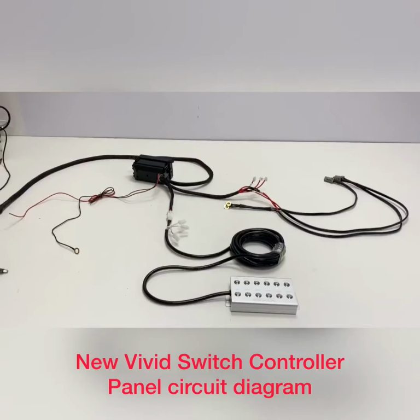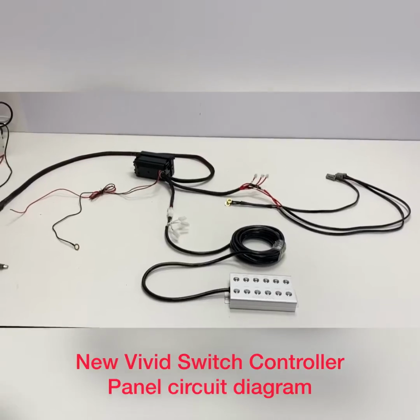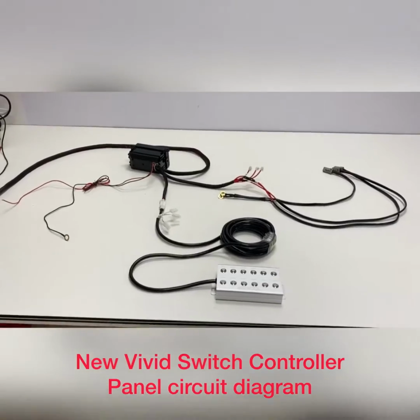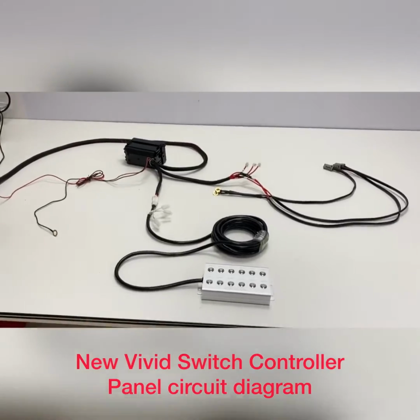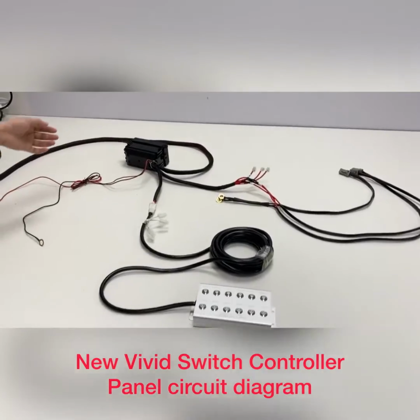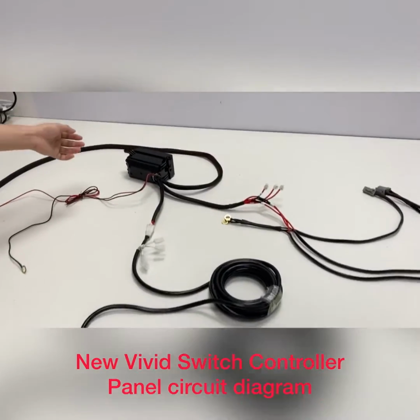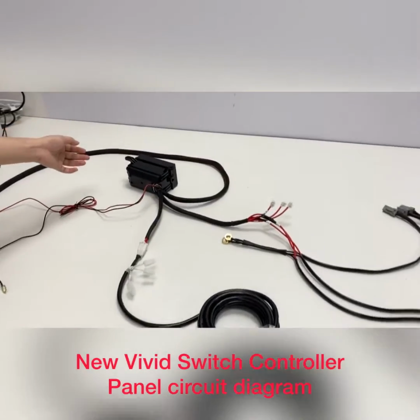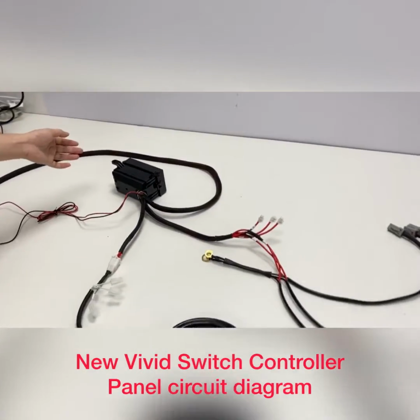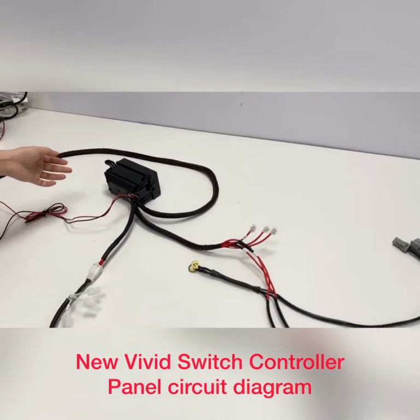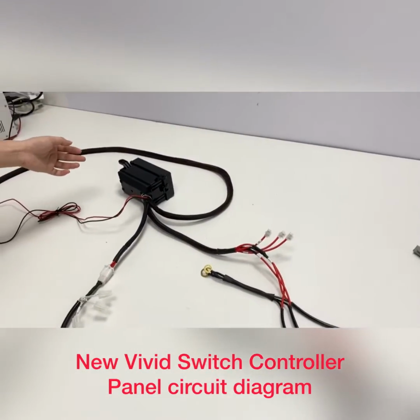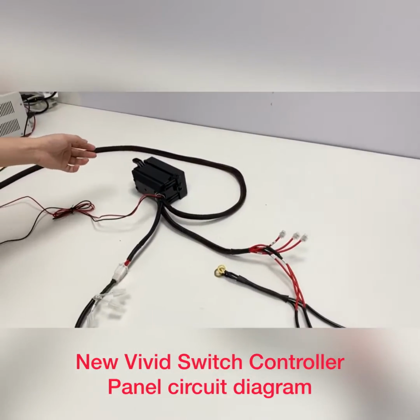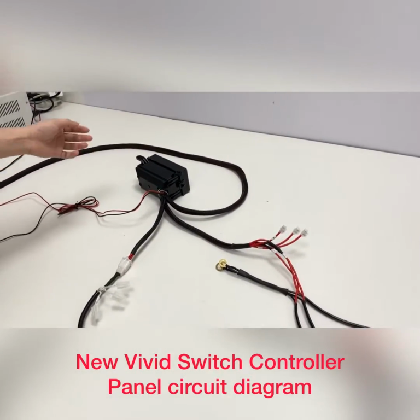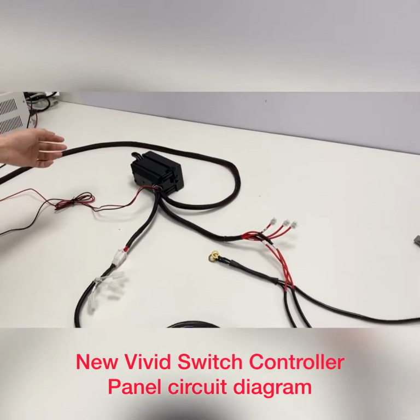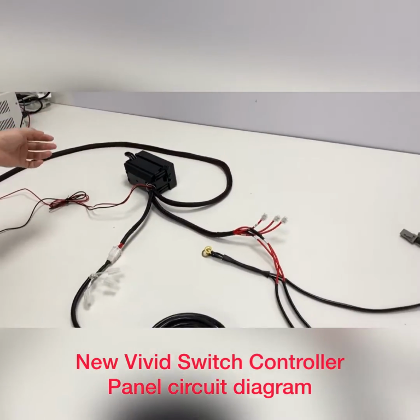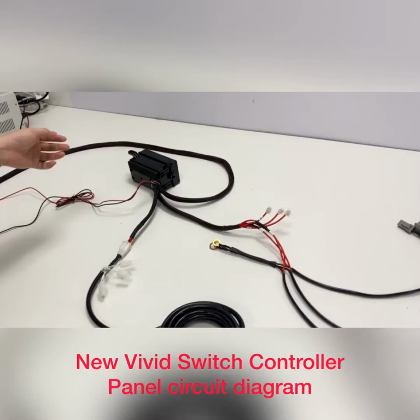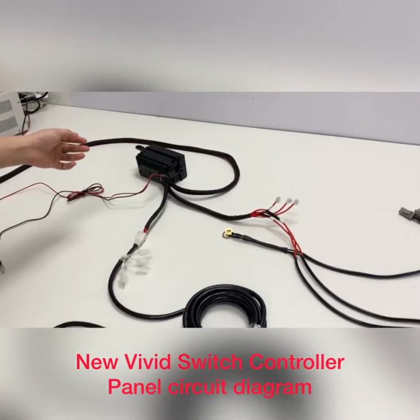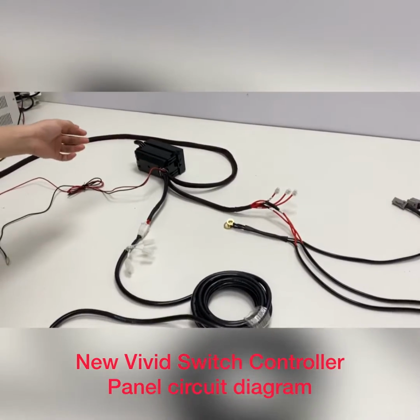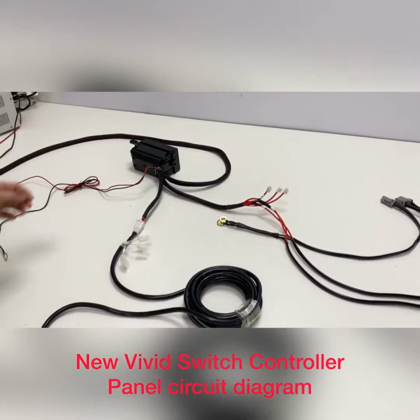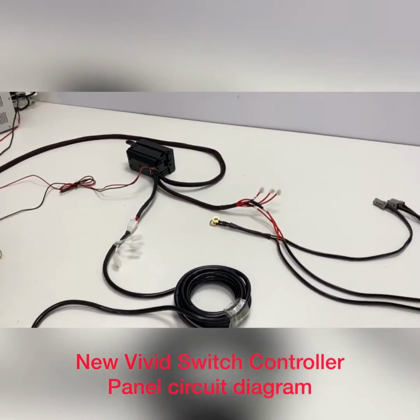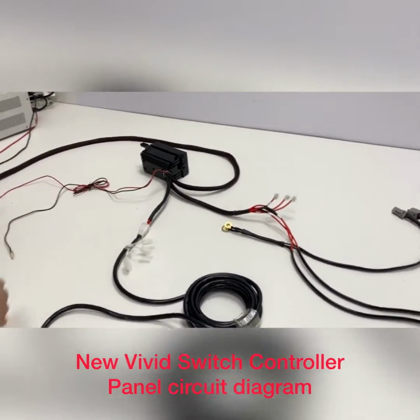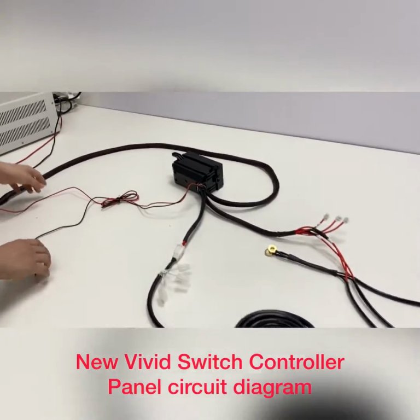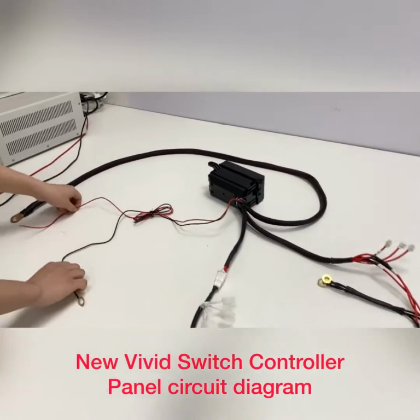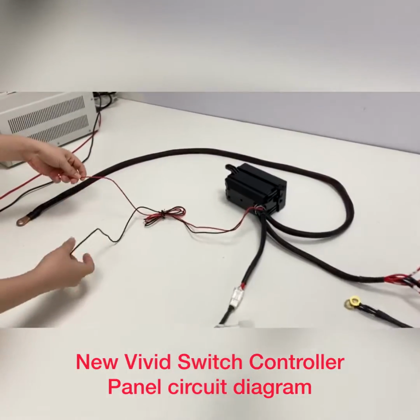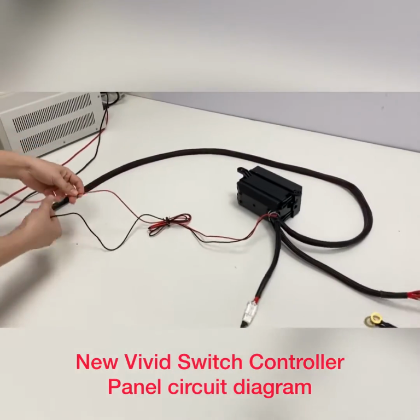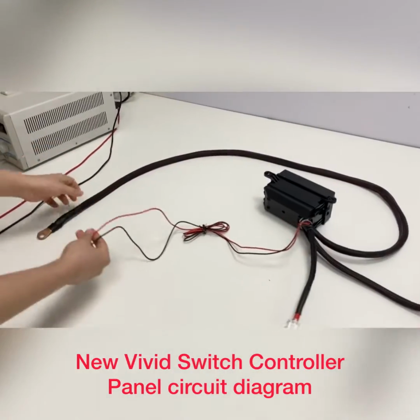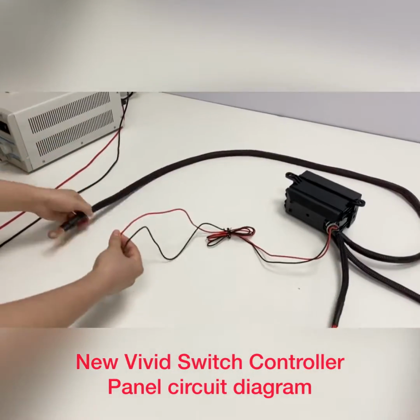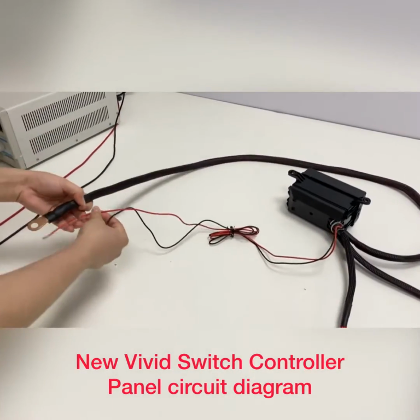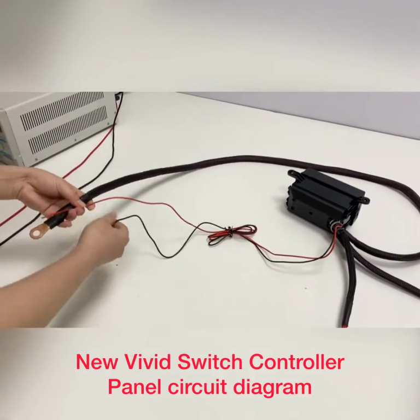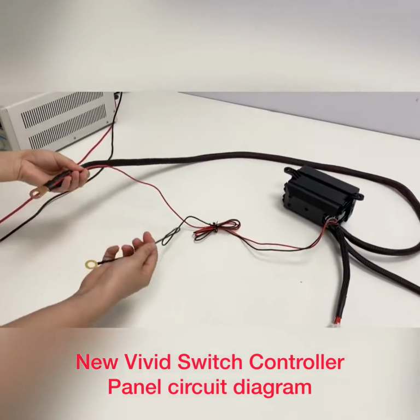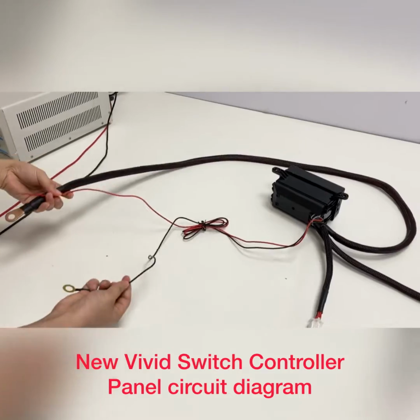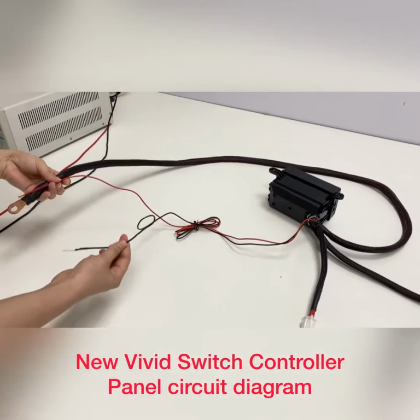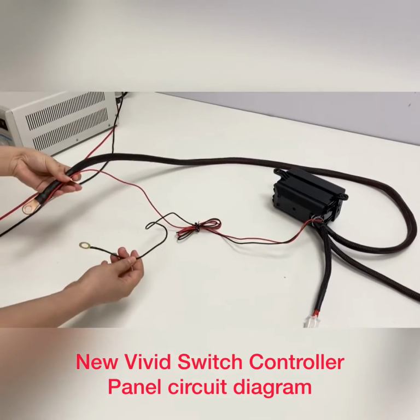This is our new control system. Today I will show you the wiring diagram. This wire is the main power wire.